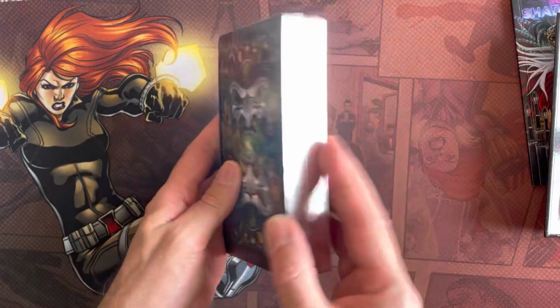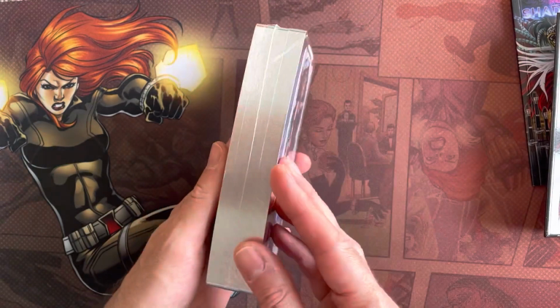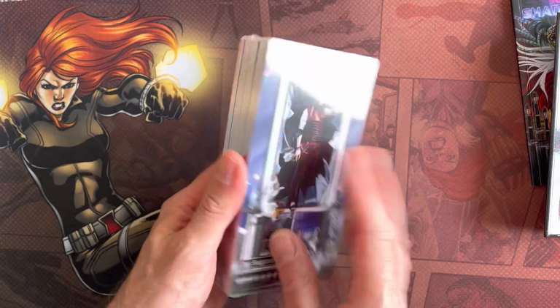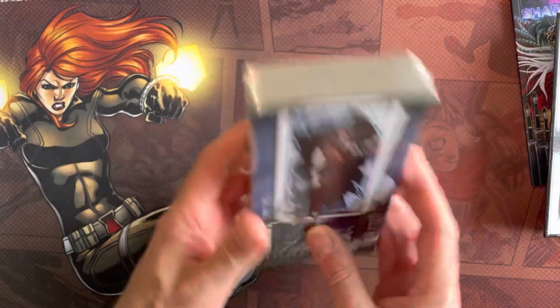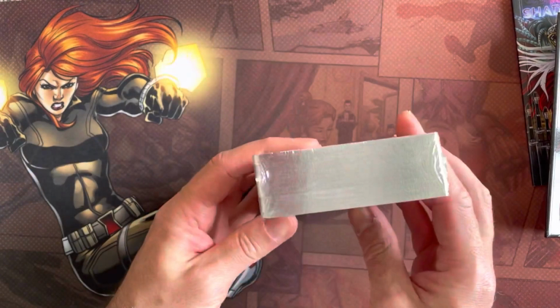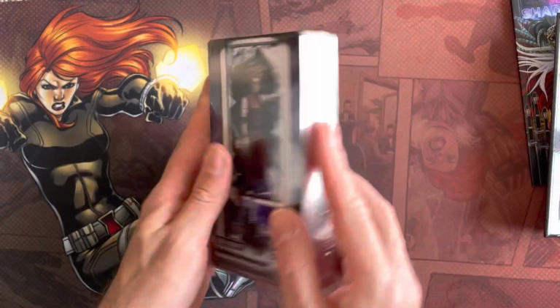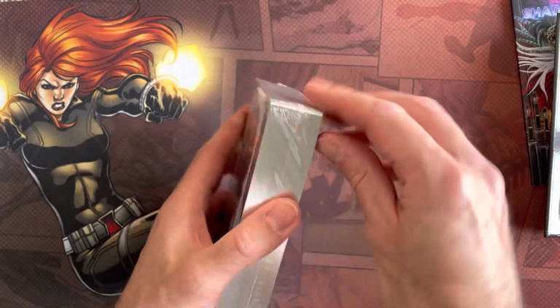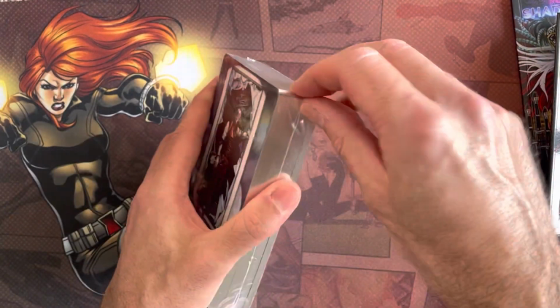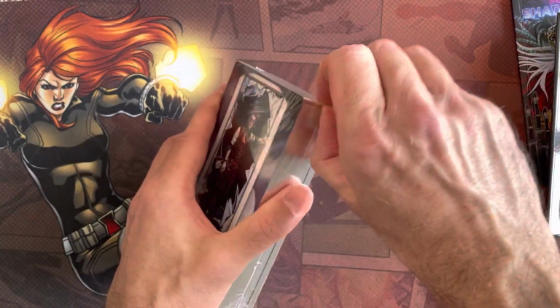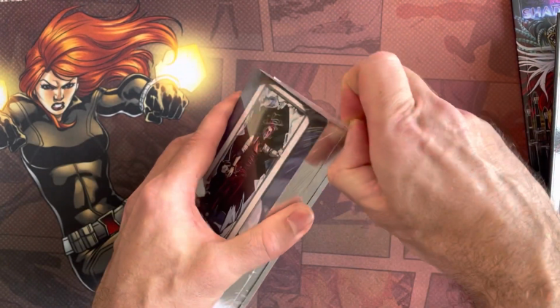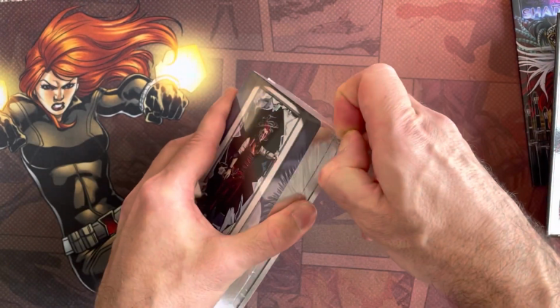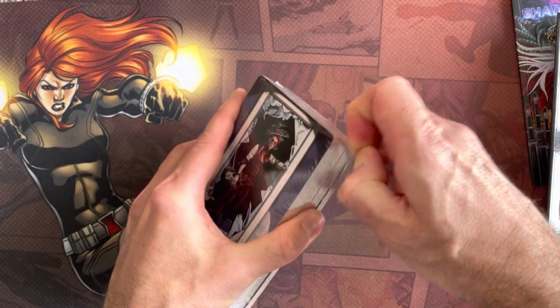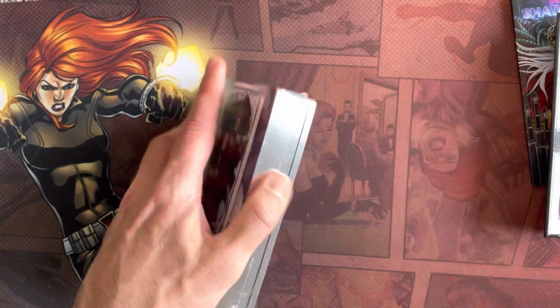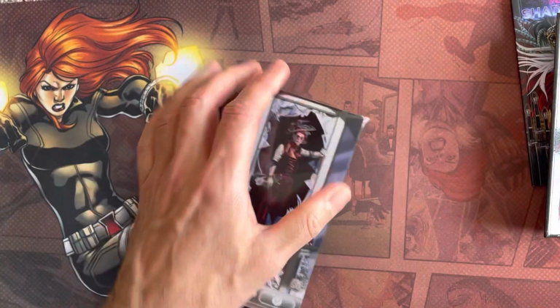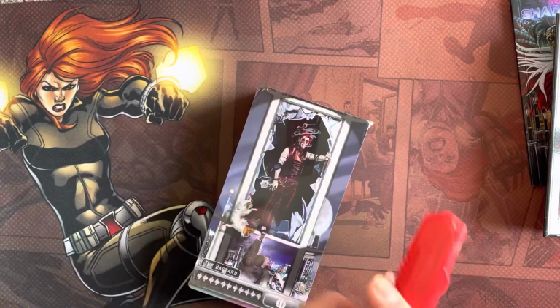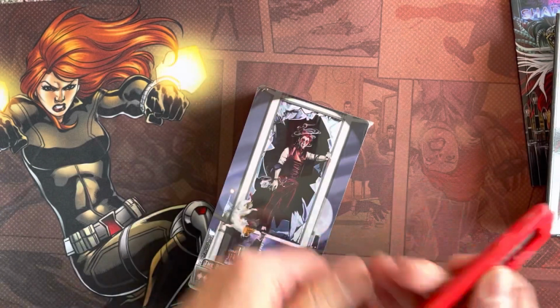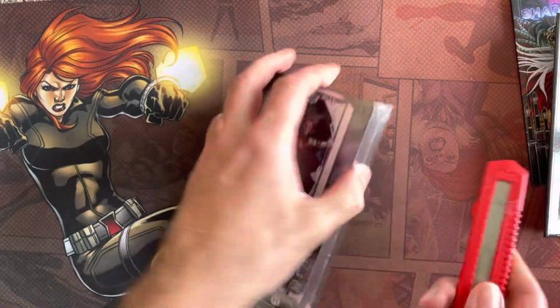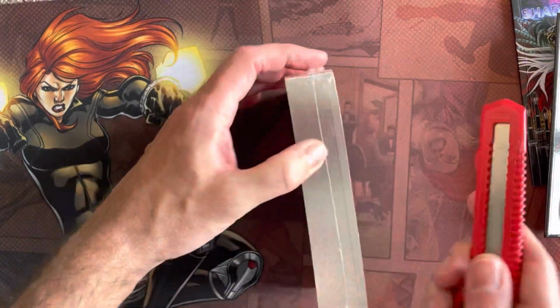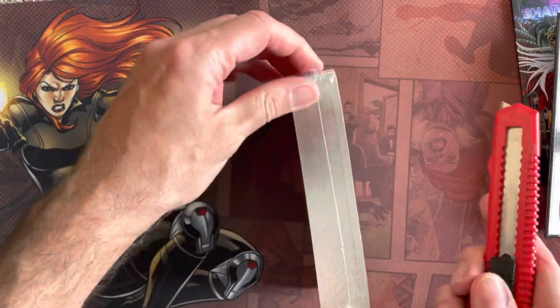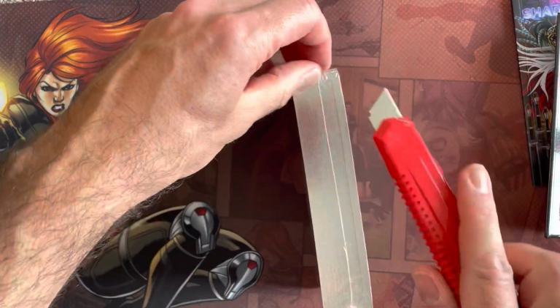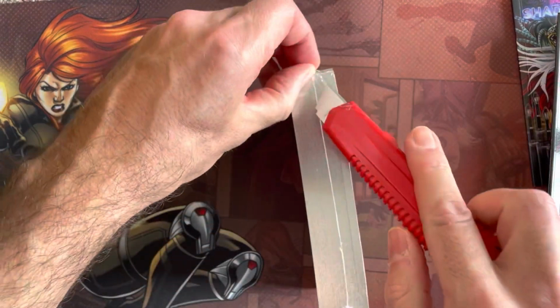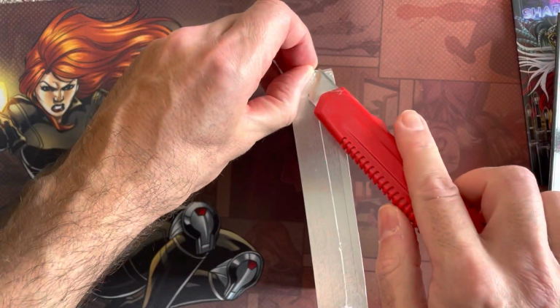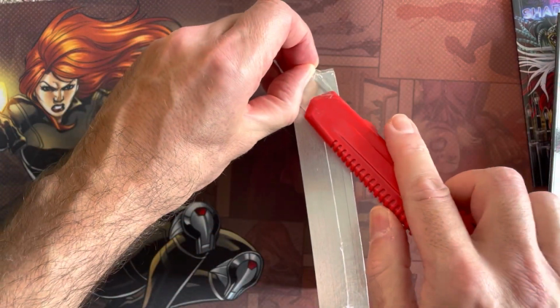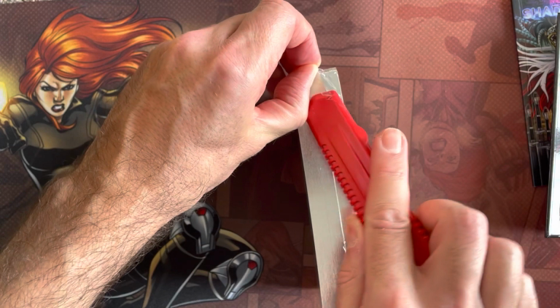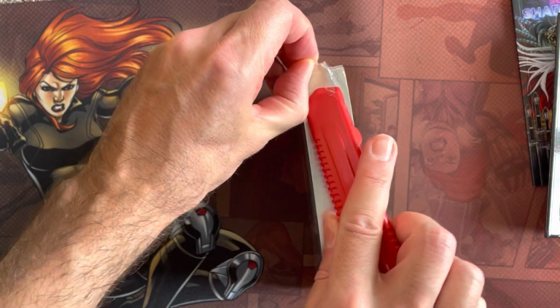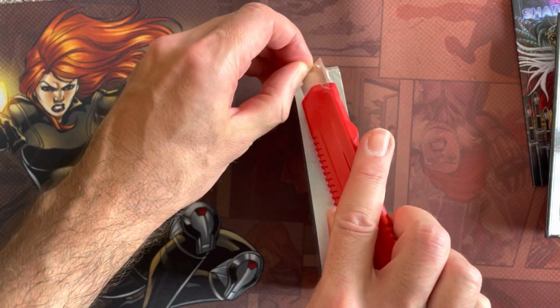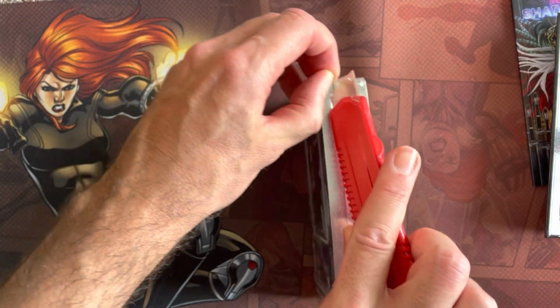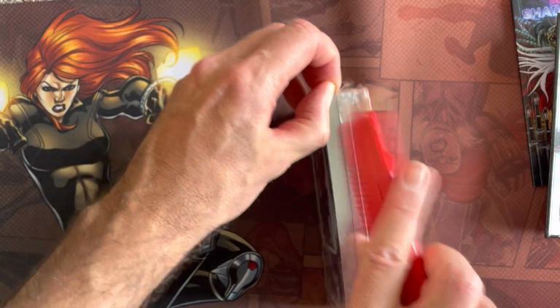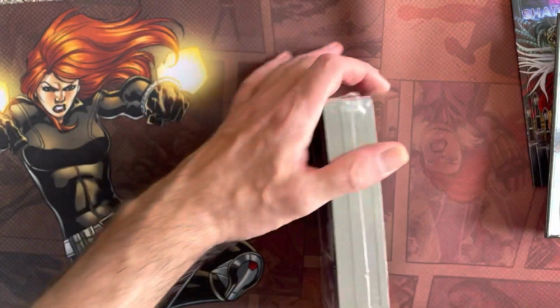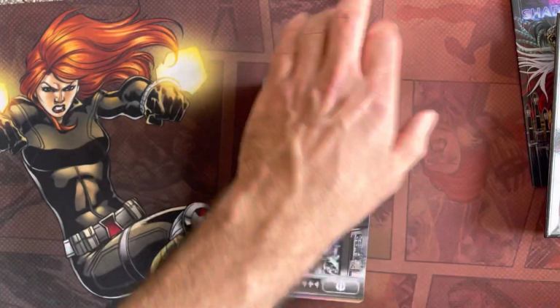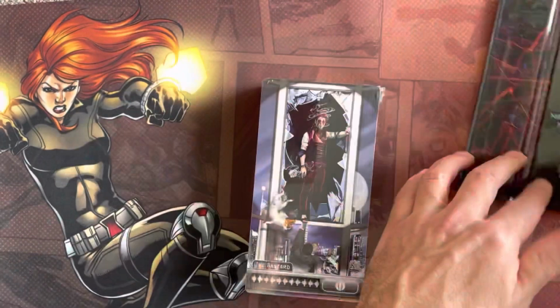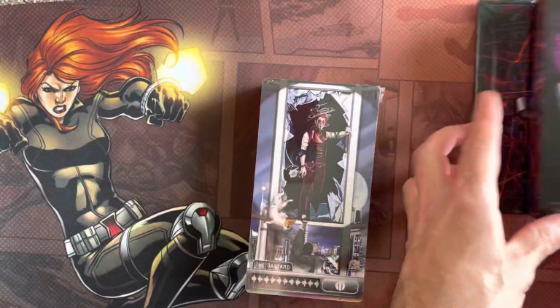Silver edge - that's very attractive. Let's get into here without damaging the cards. I think there's 78.